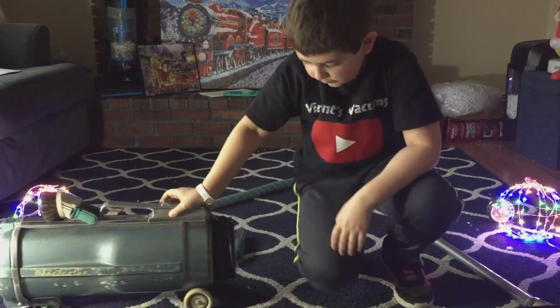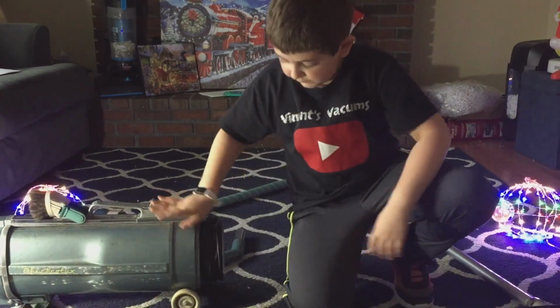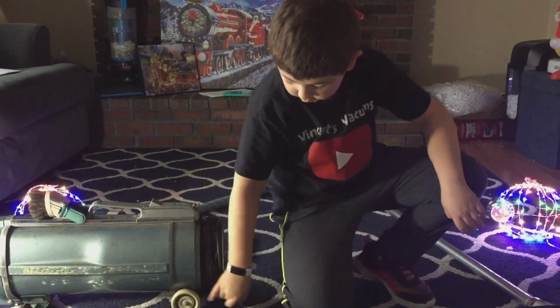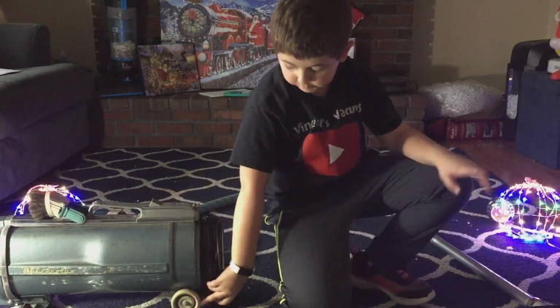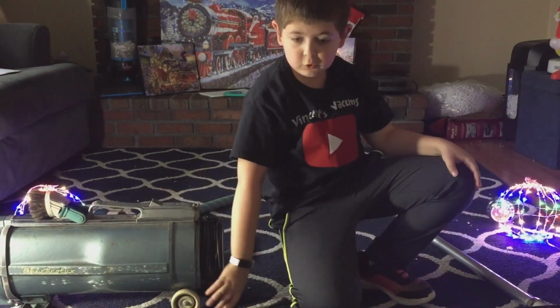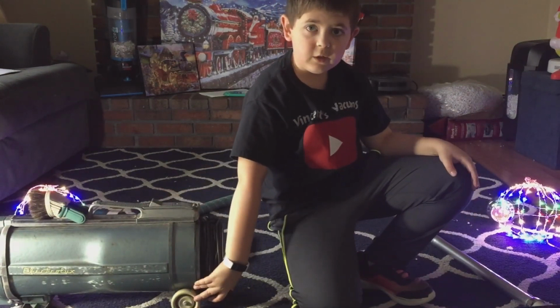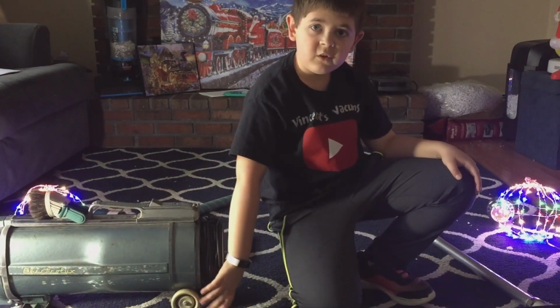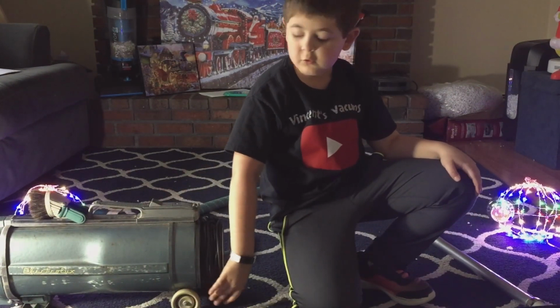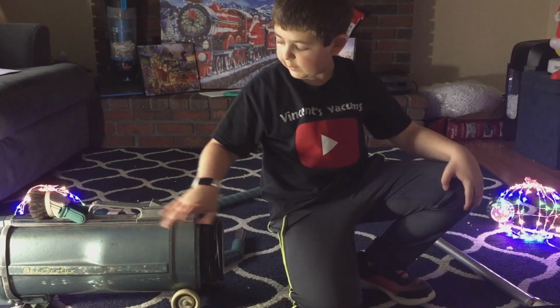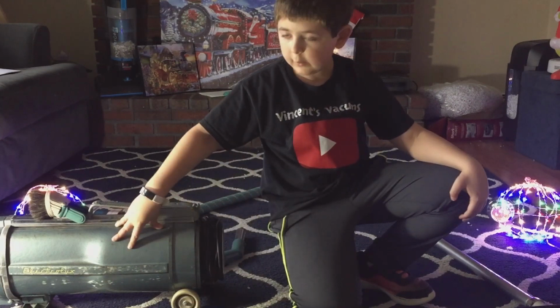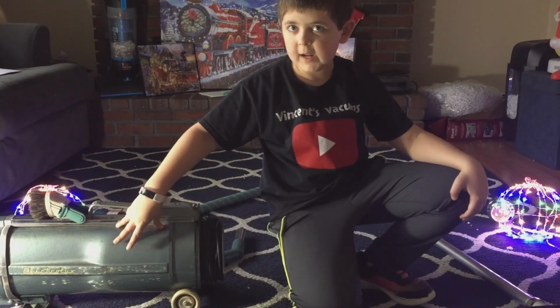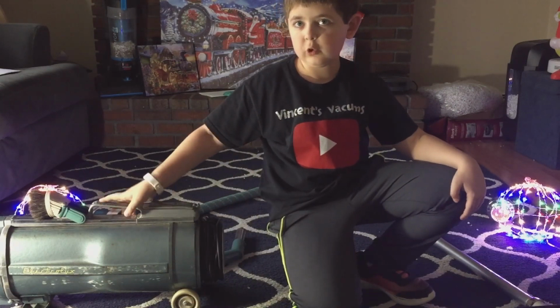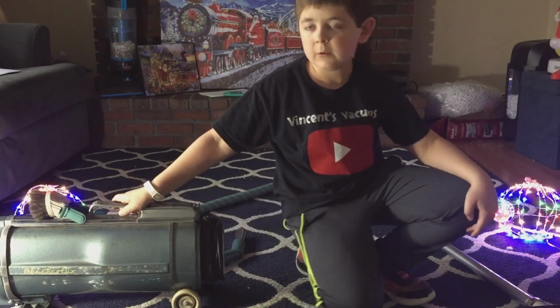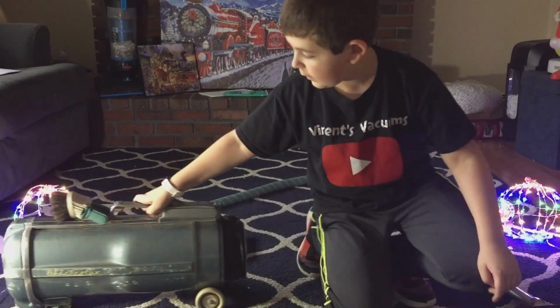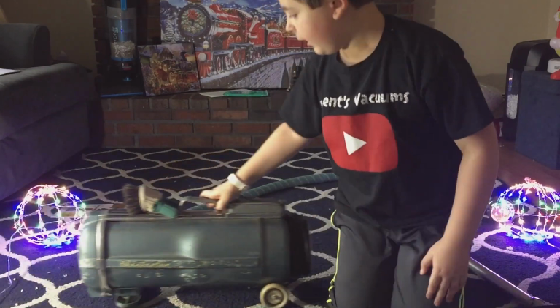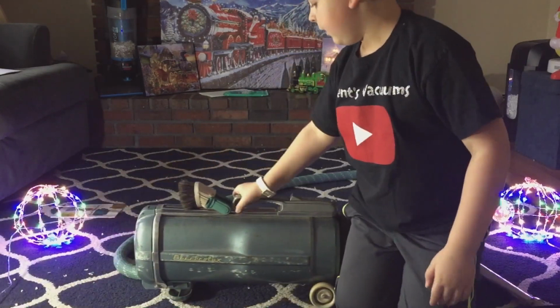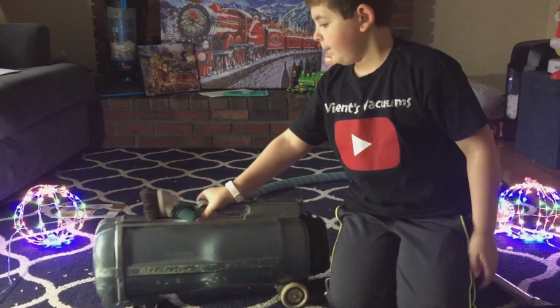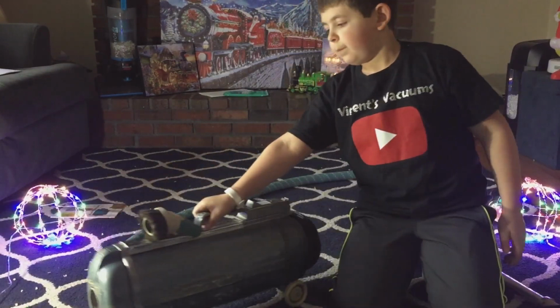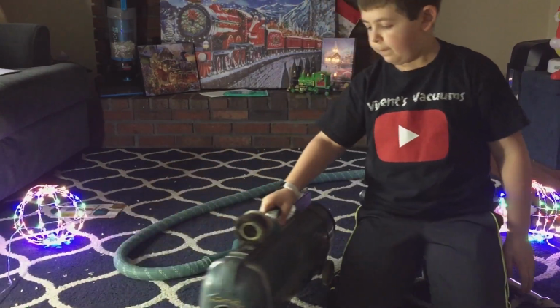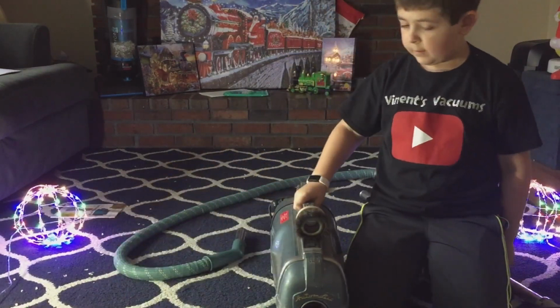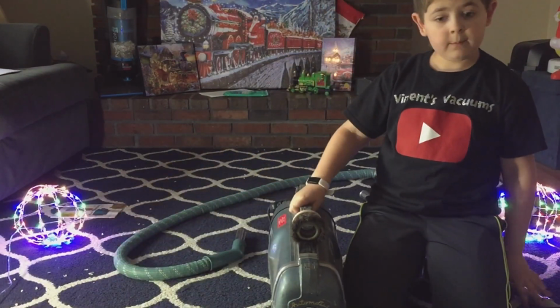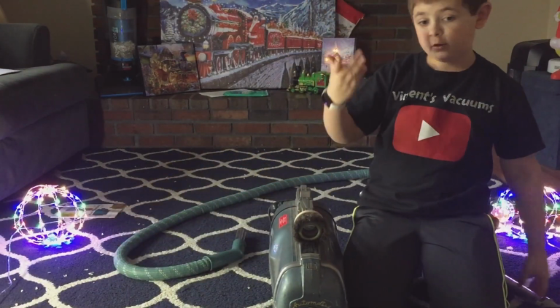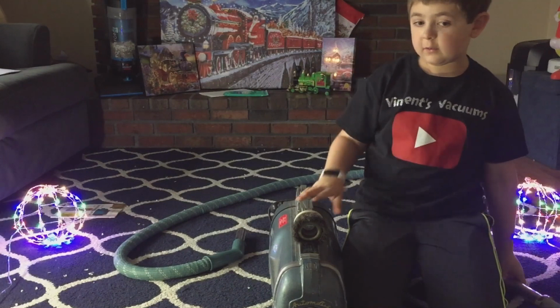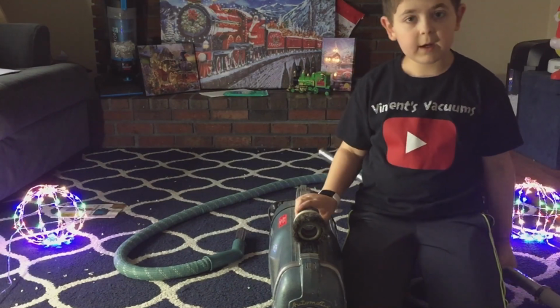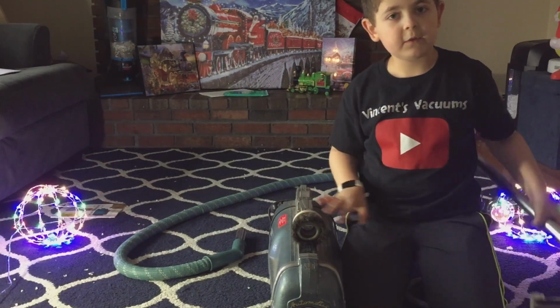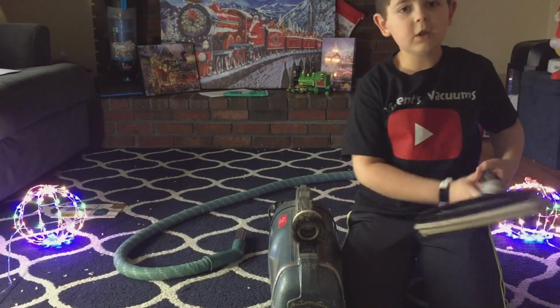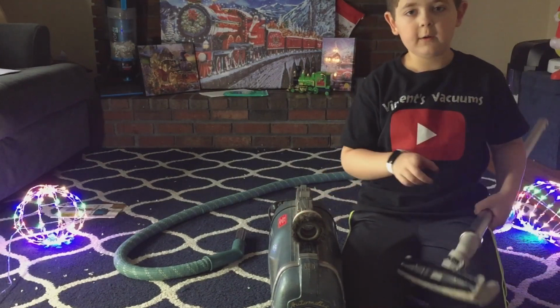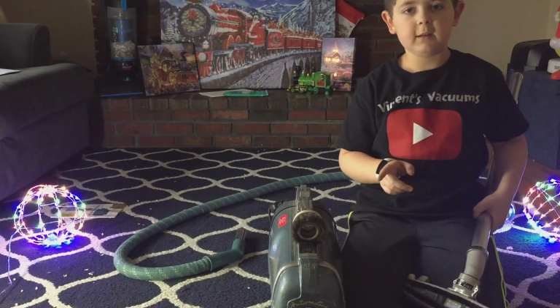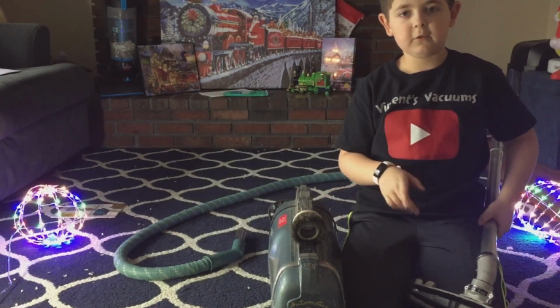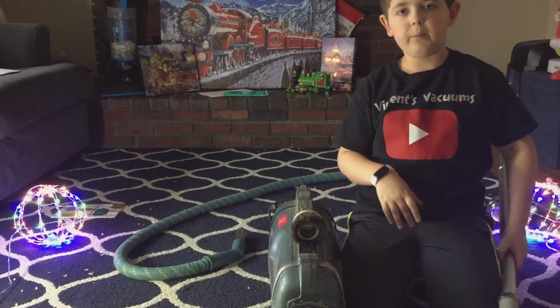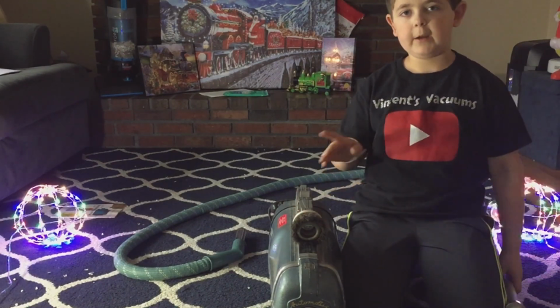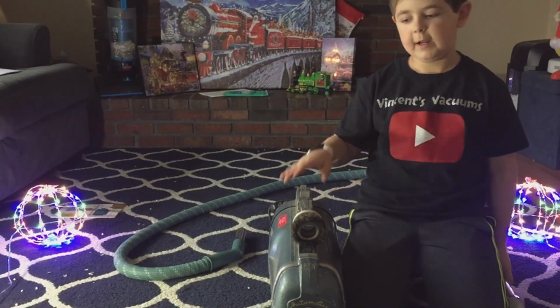These are not original wheels — they're supposed to be the color of the vacuum. But make sure you like and subscribe, and I'll see you in the next video. Bye for now.